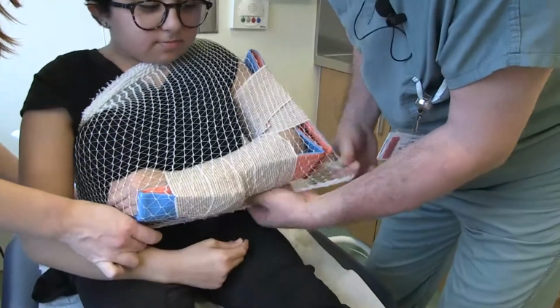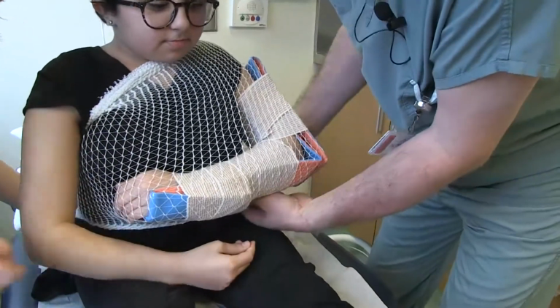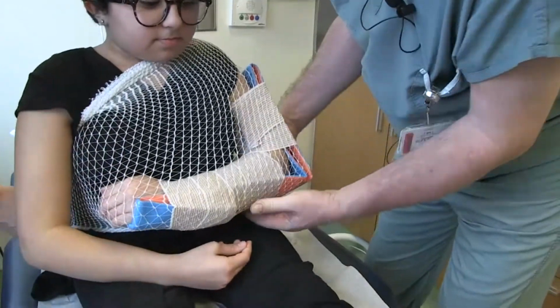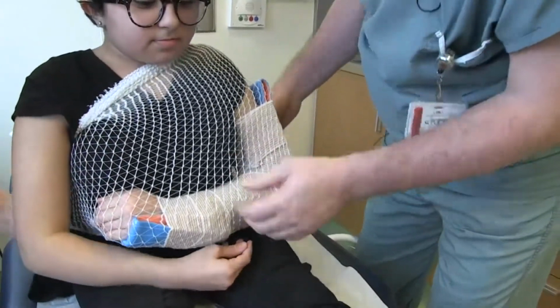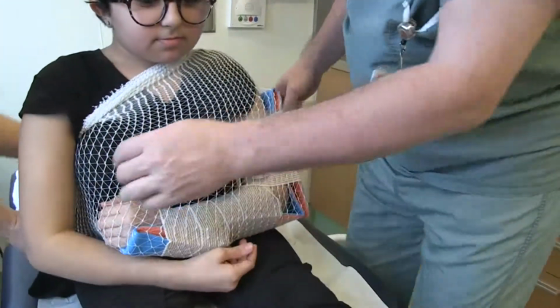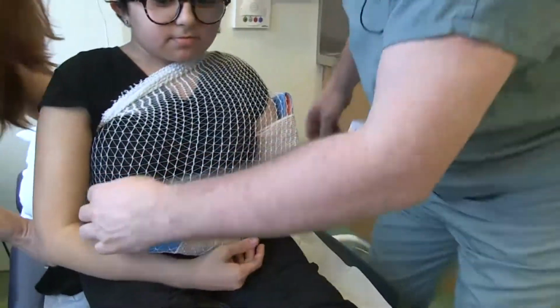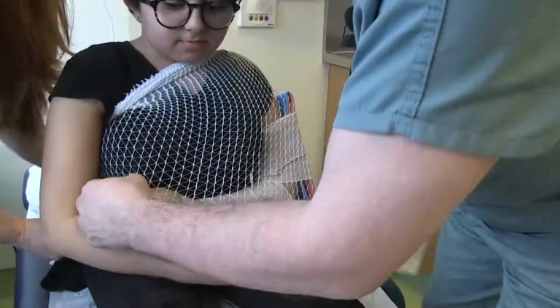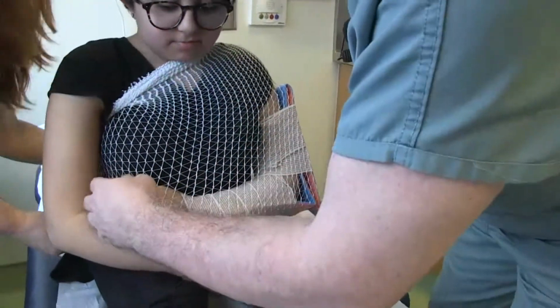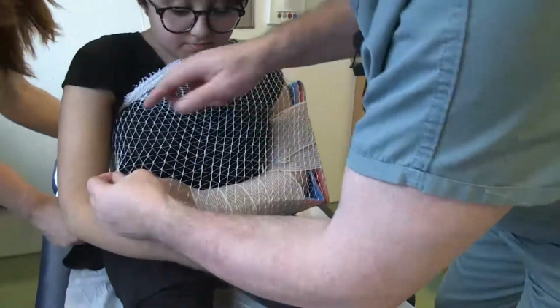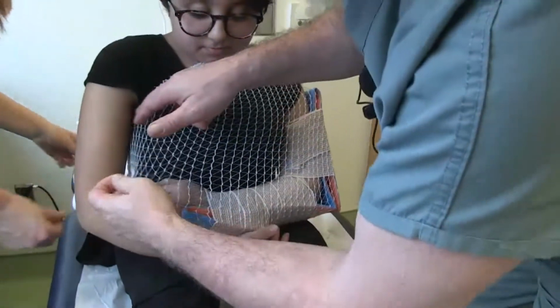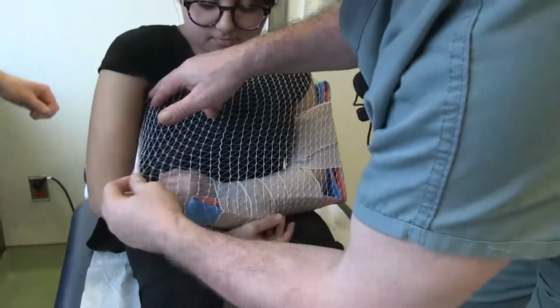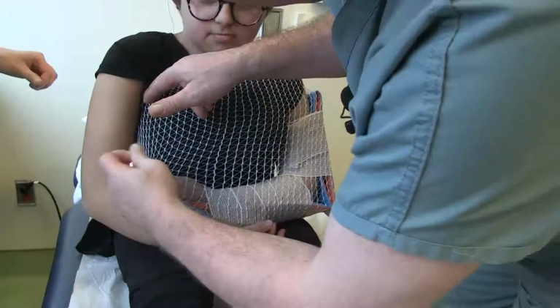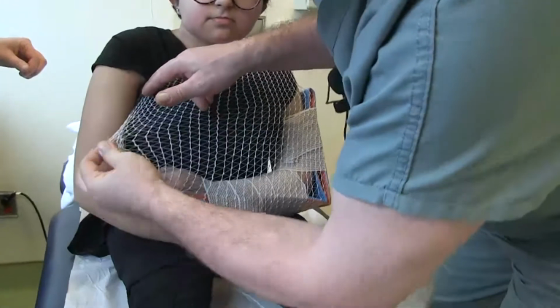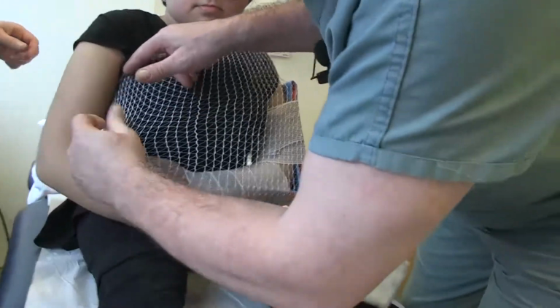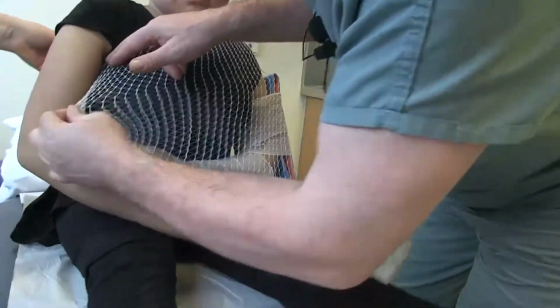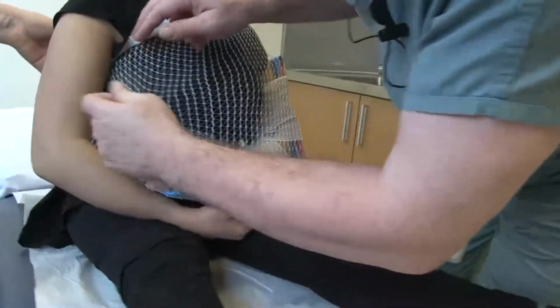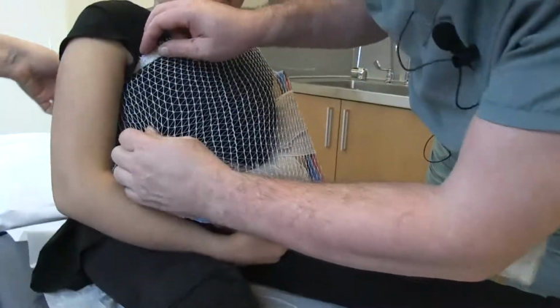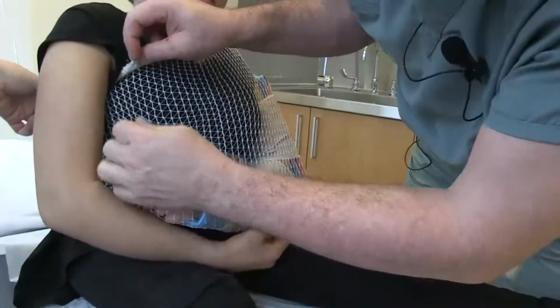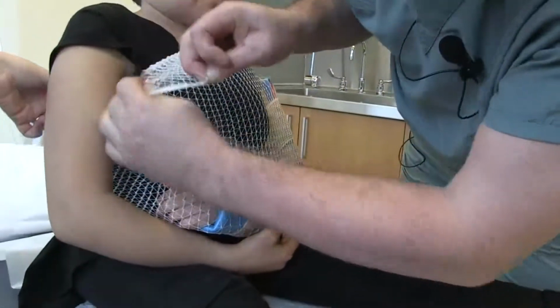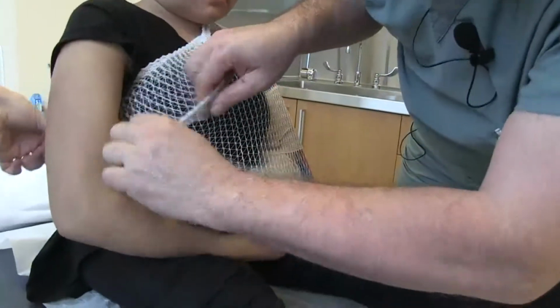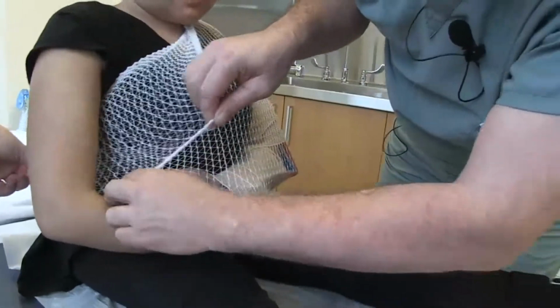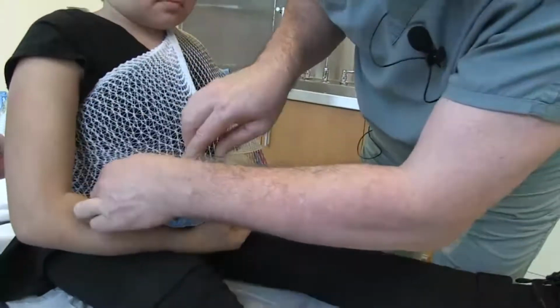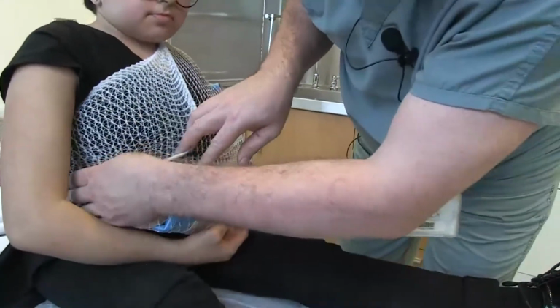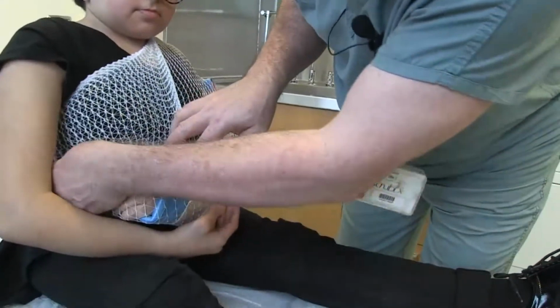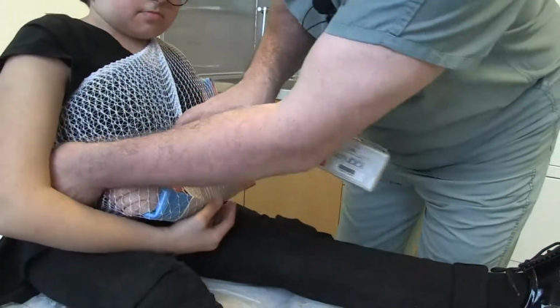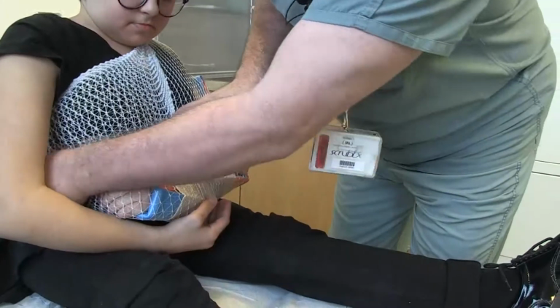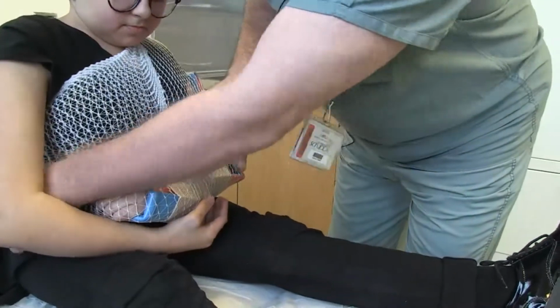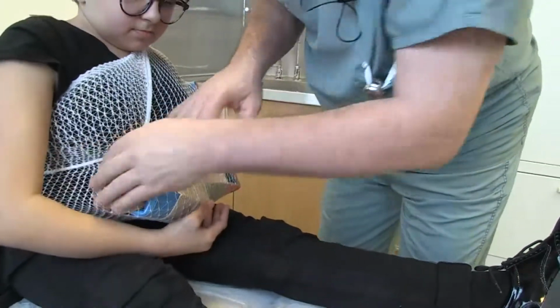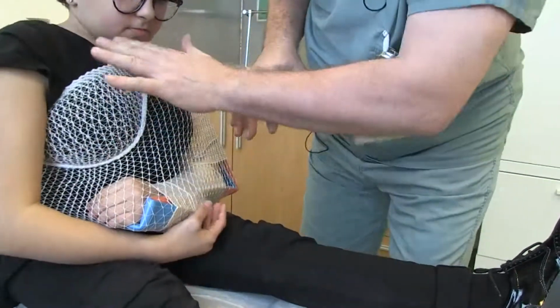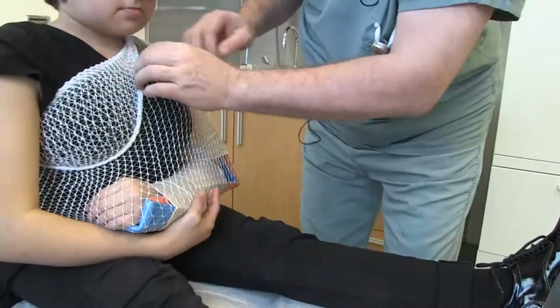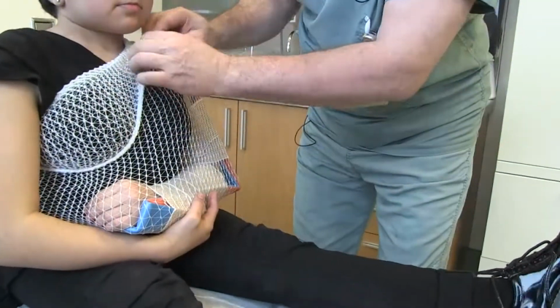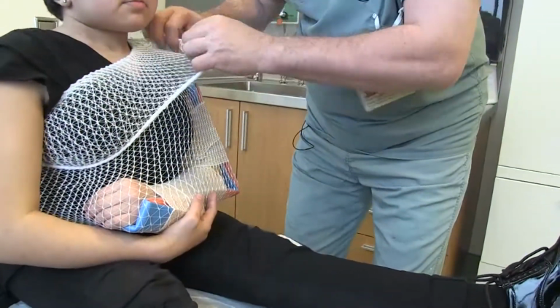And from here, it should hold in place. Does it cut here underneath? No. So if it were to cut, we could pull down the part that bothers the patient.